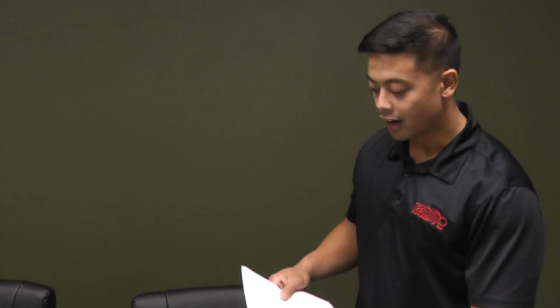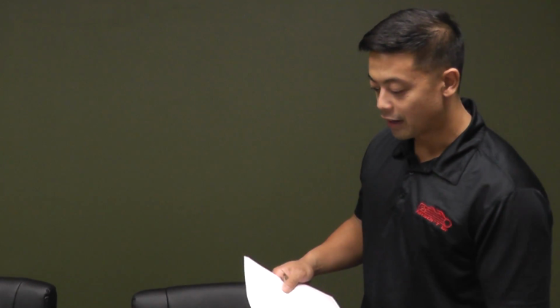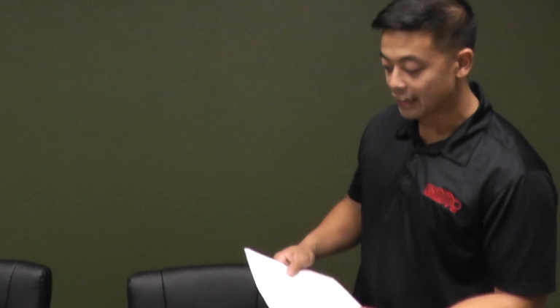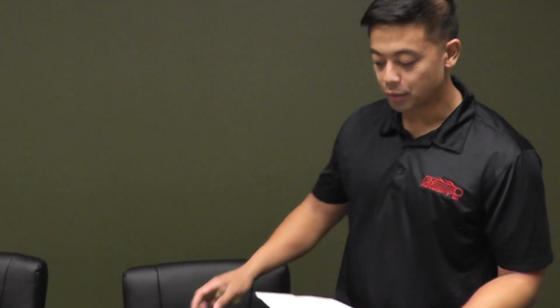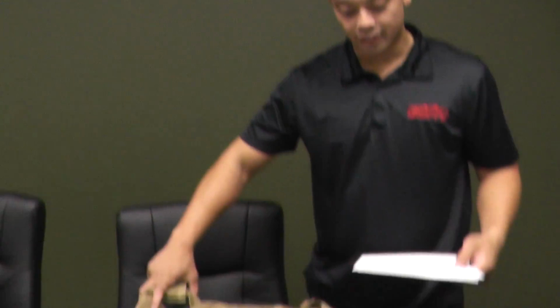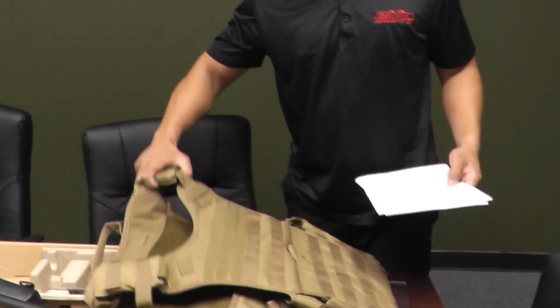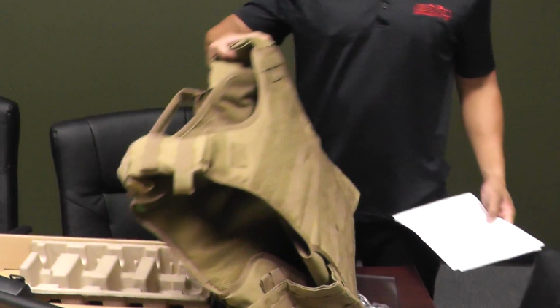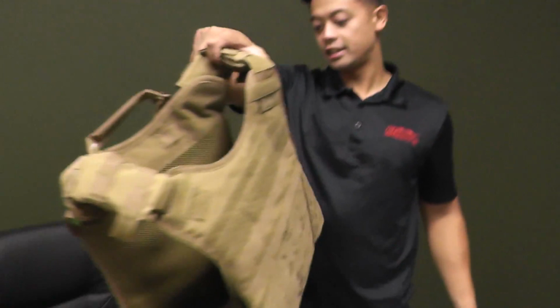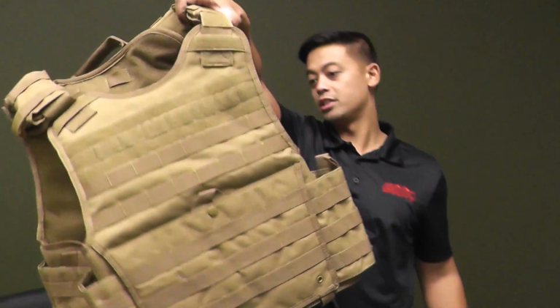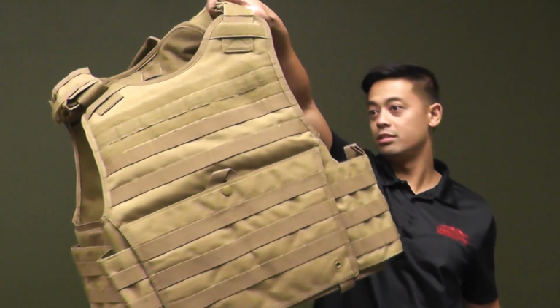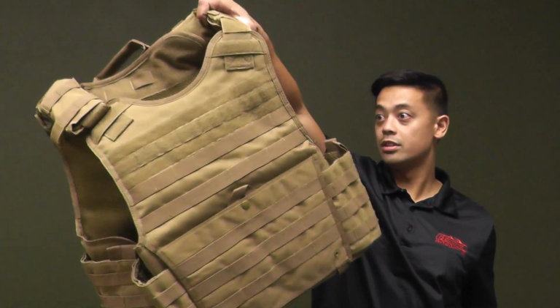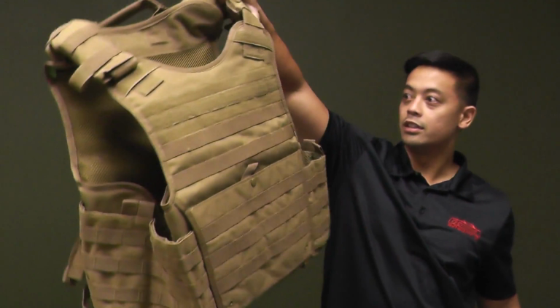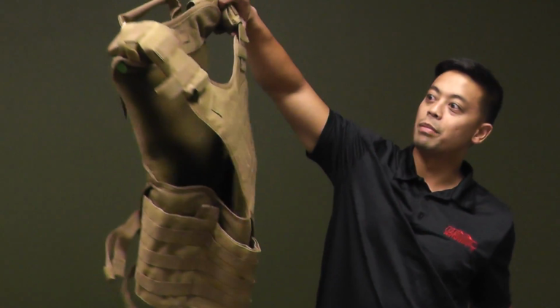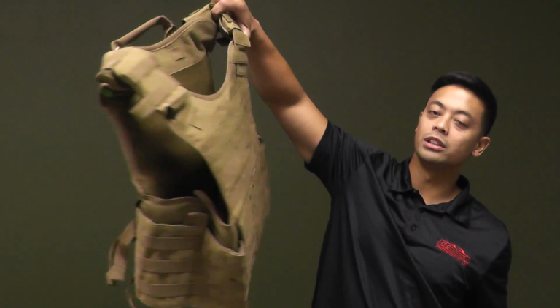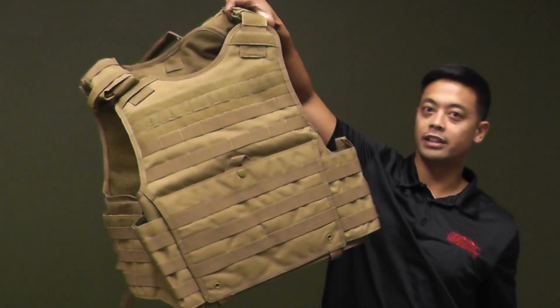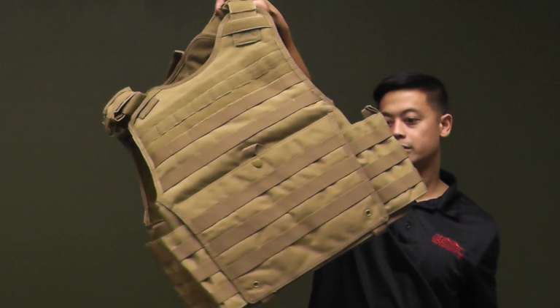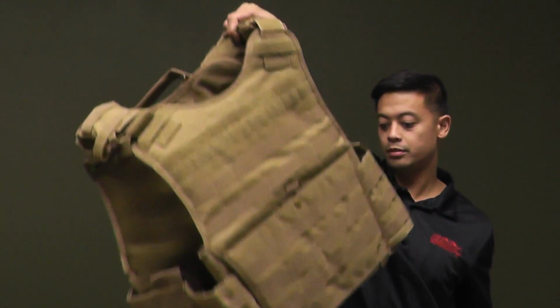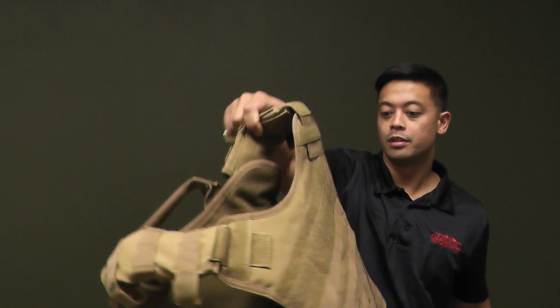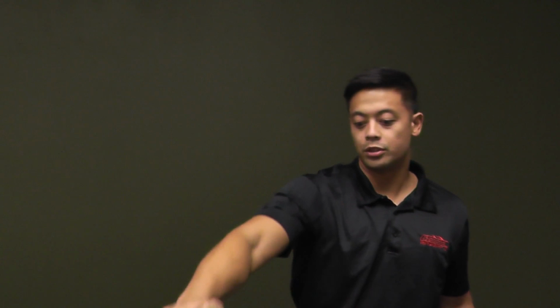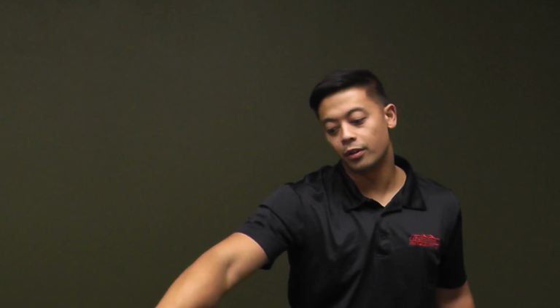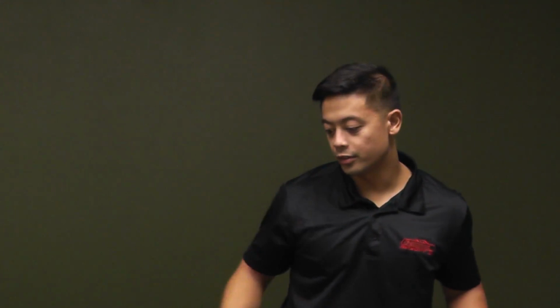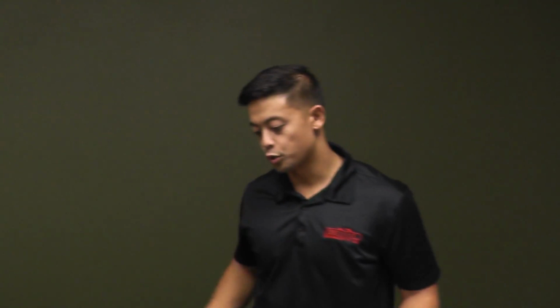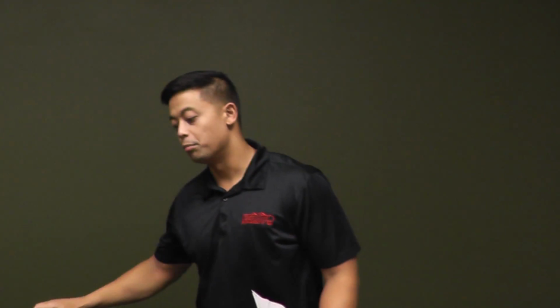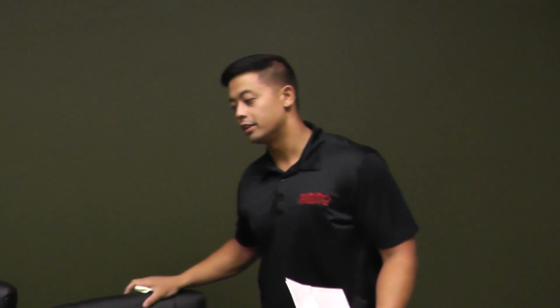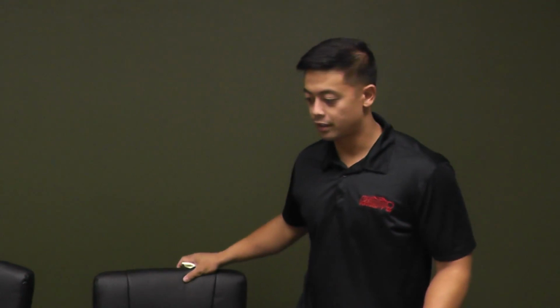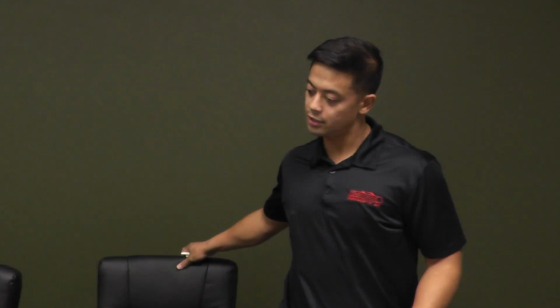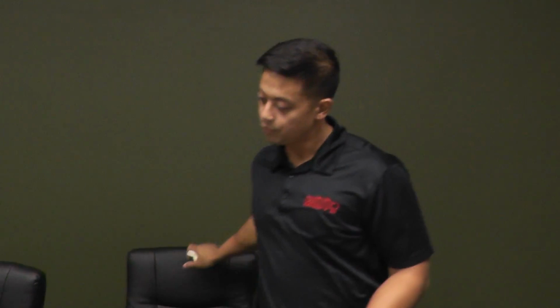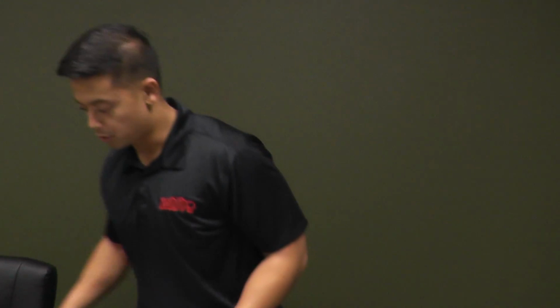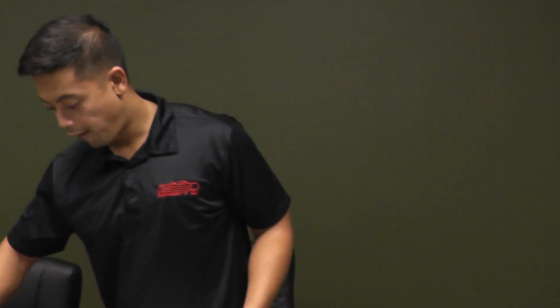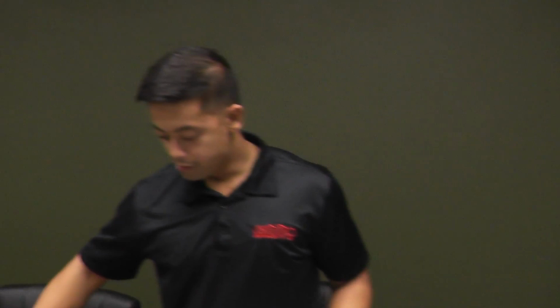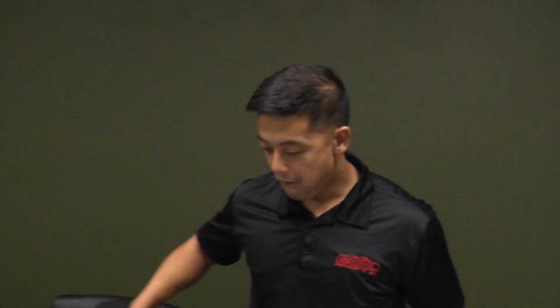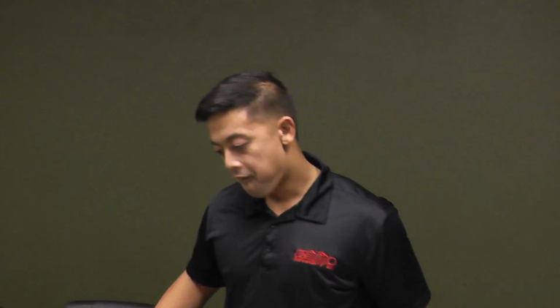Condor Outdoor Exo-Plate Carrier Large. Man, this is huge. Showing the big boys out there. You just want more MOLLE real estate, I guess.